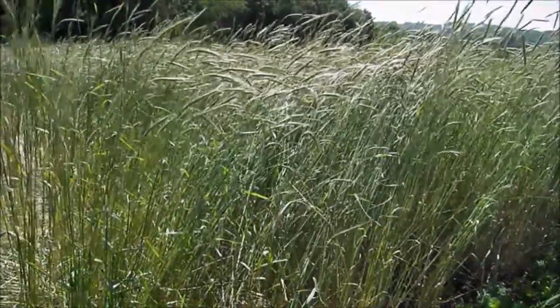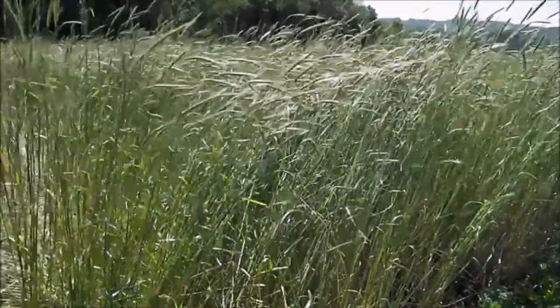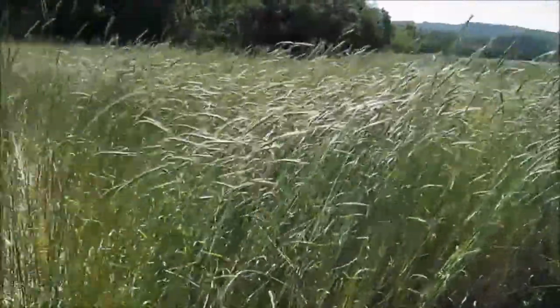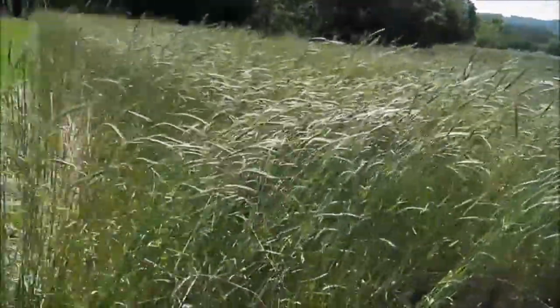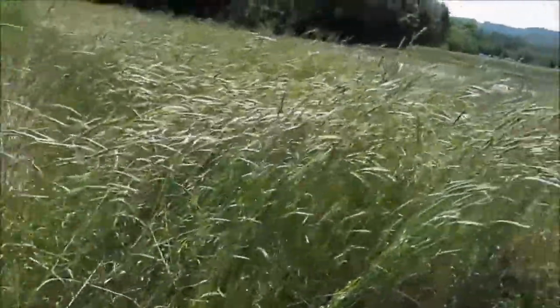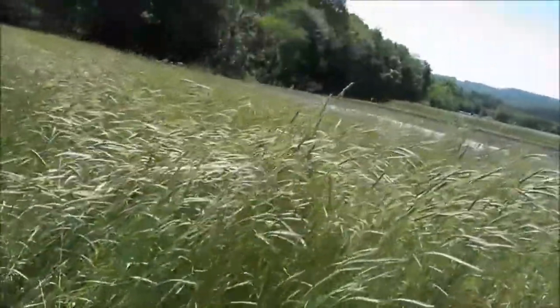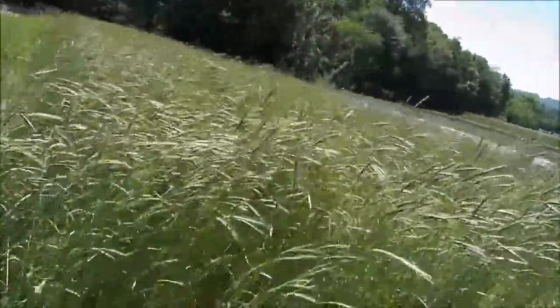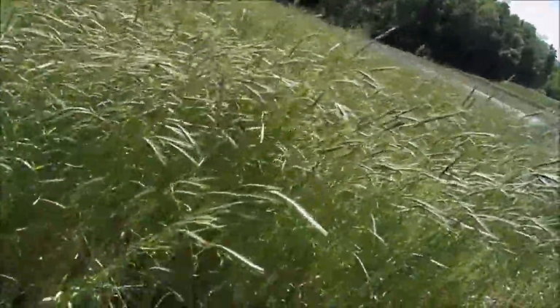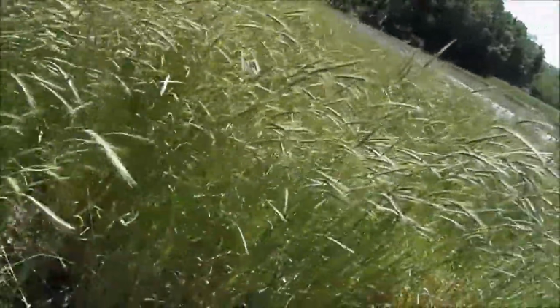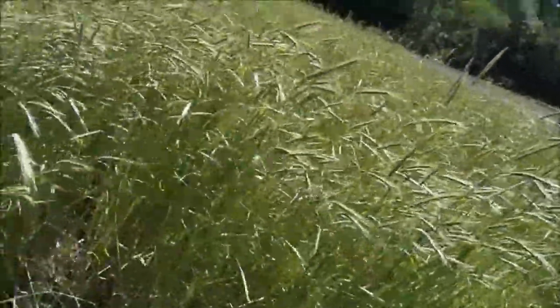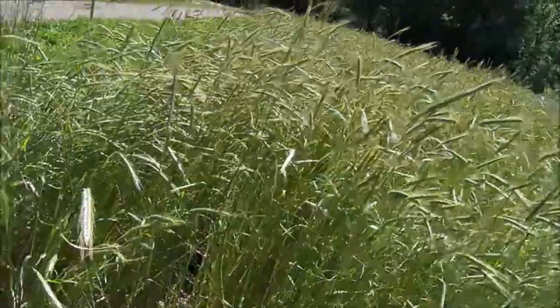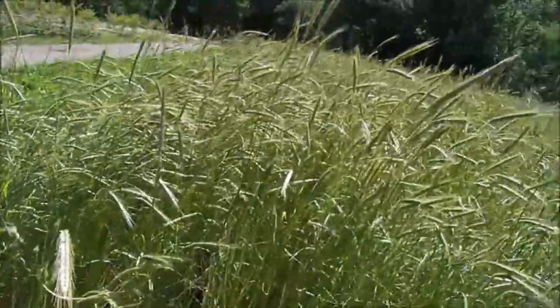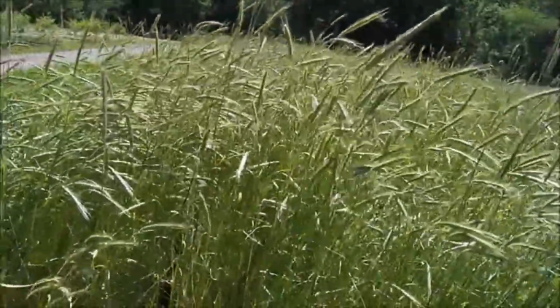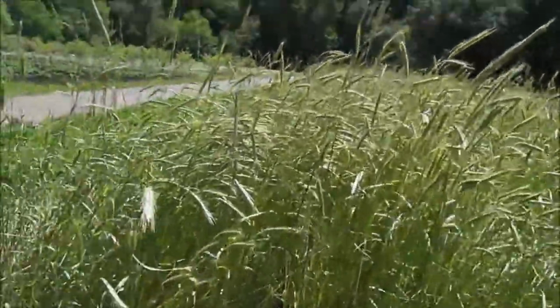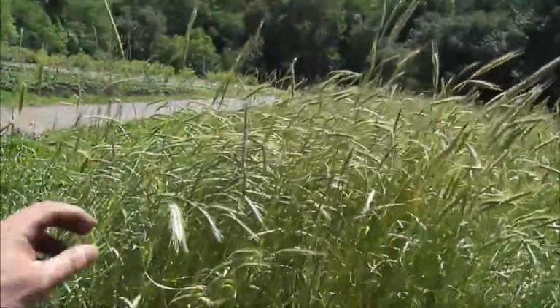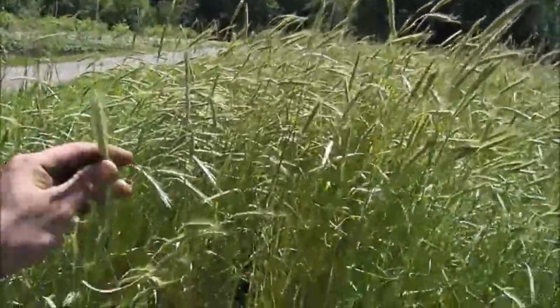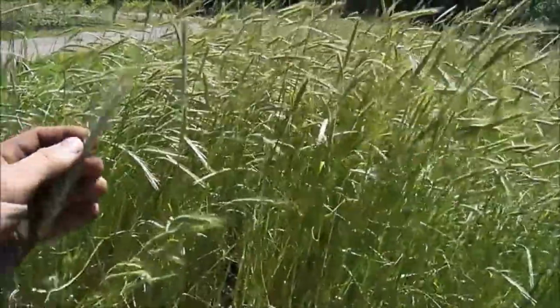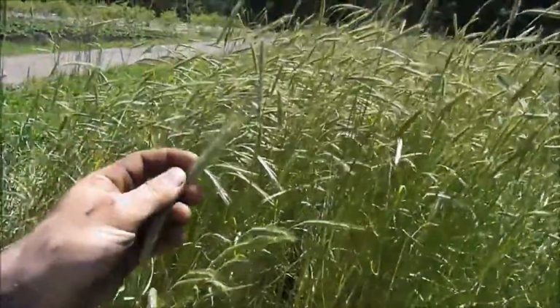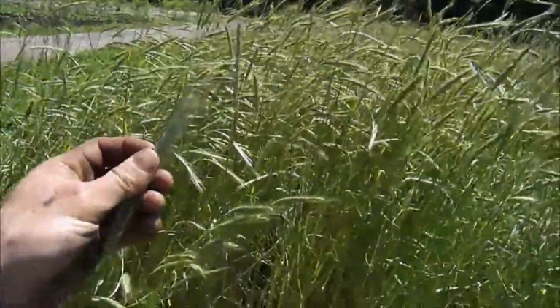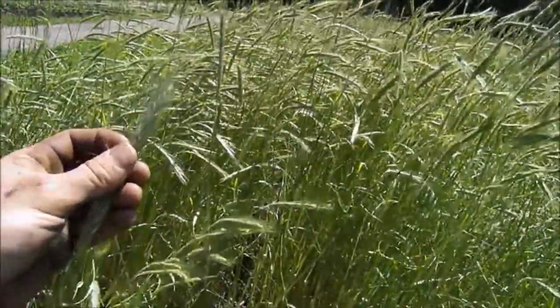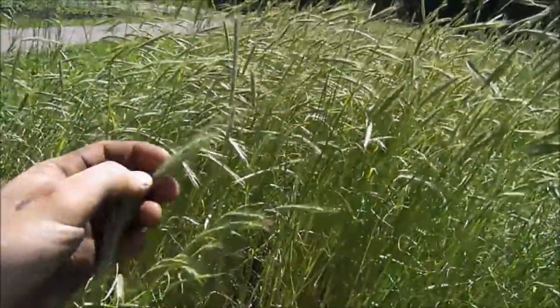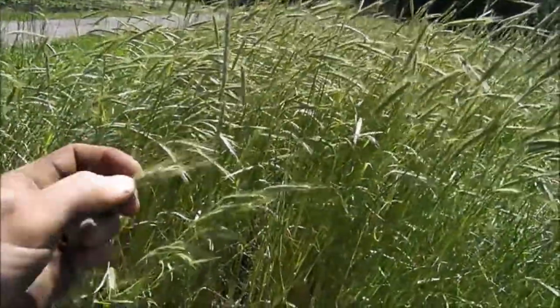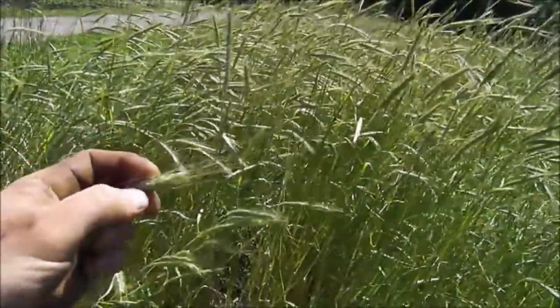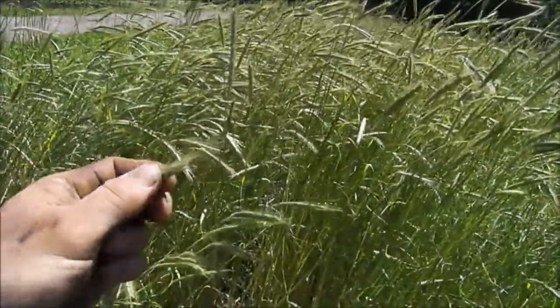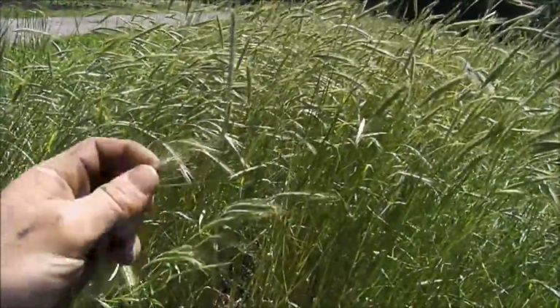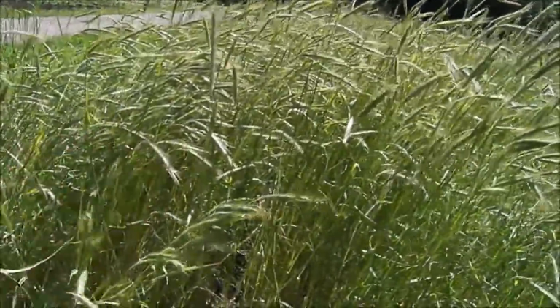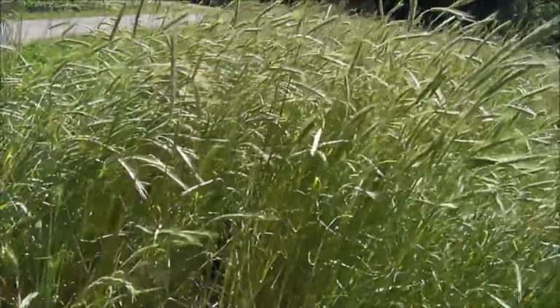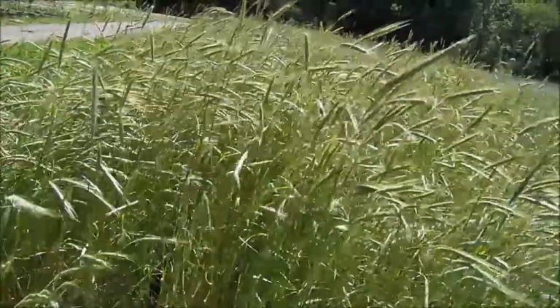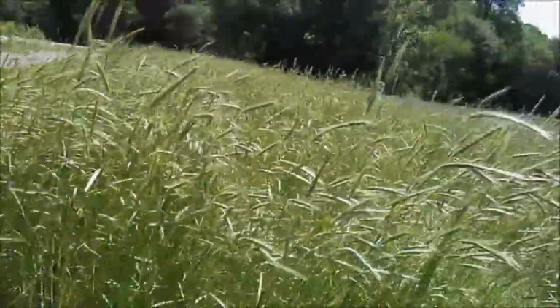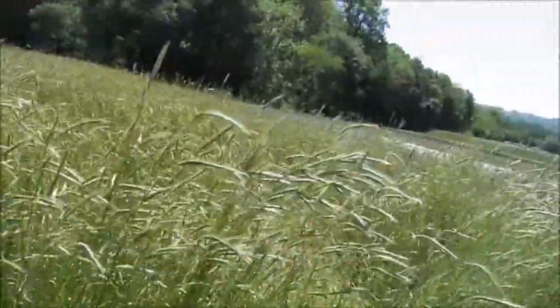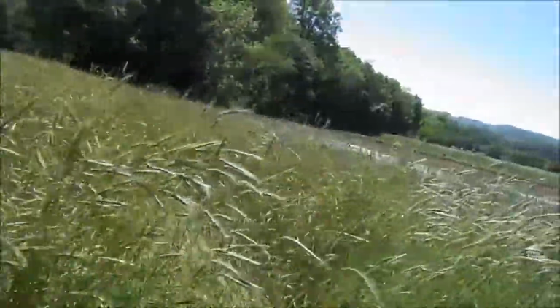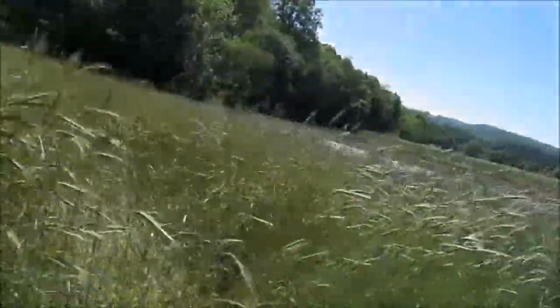It is at what you might call the late dough stage, something like that. It's starting to form seeds. They're still soft. I don't think they're viable yet, but cover crops can be tricky like that.